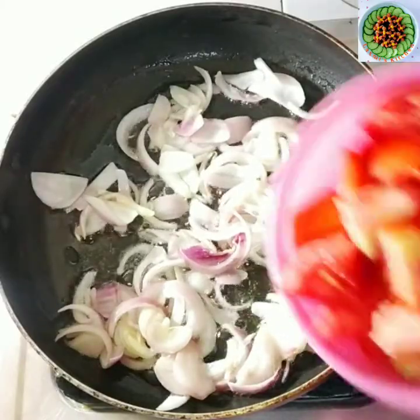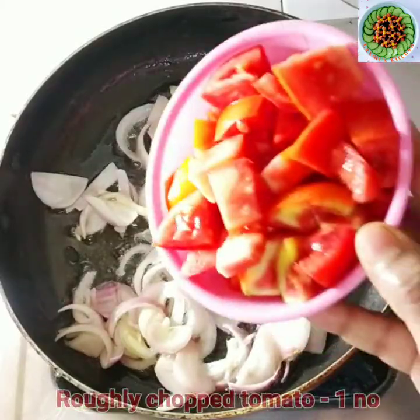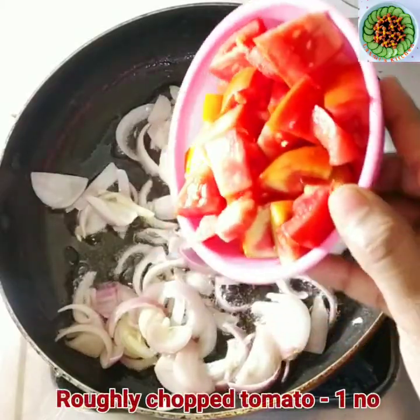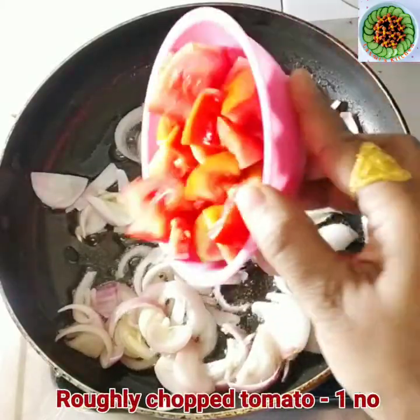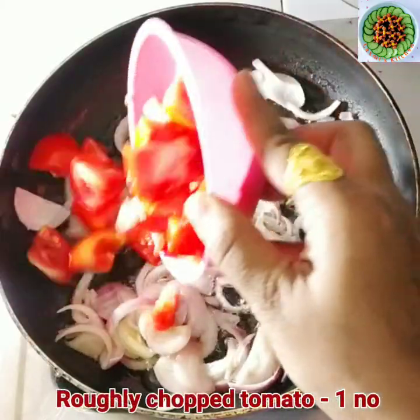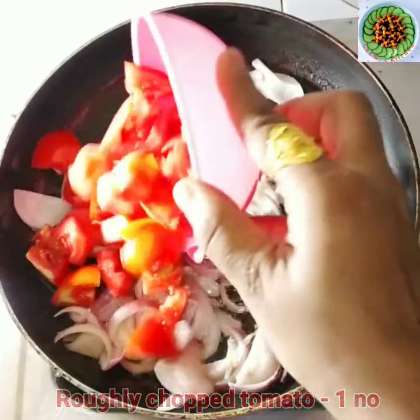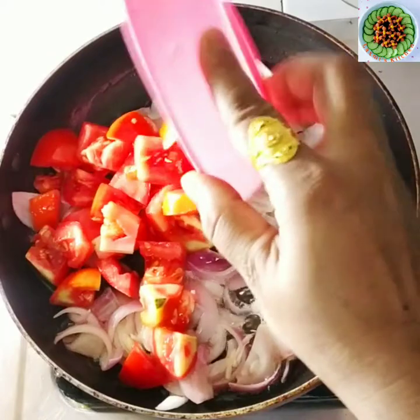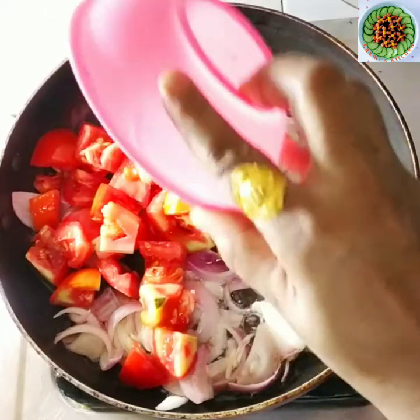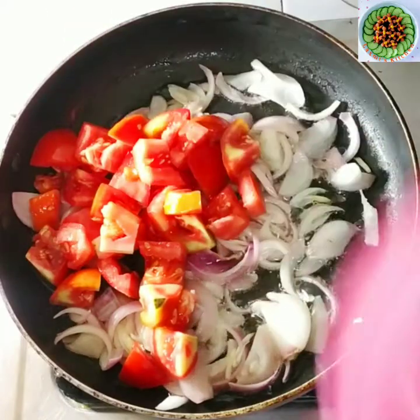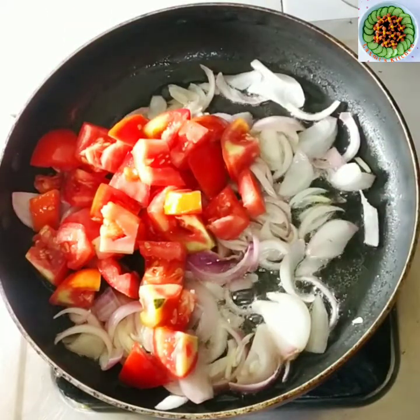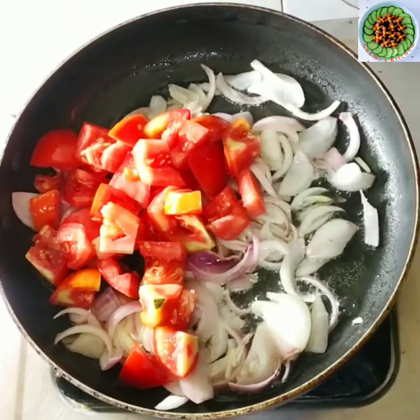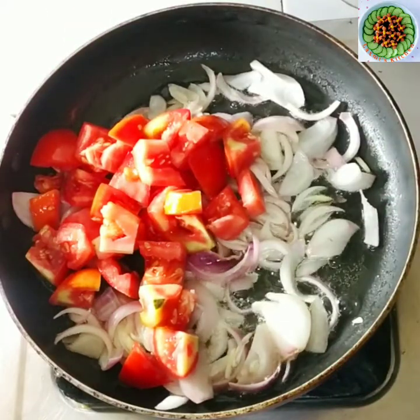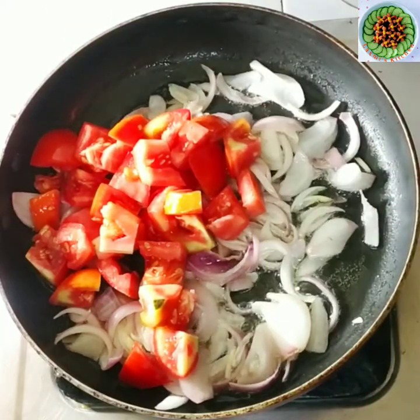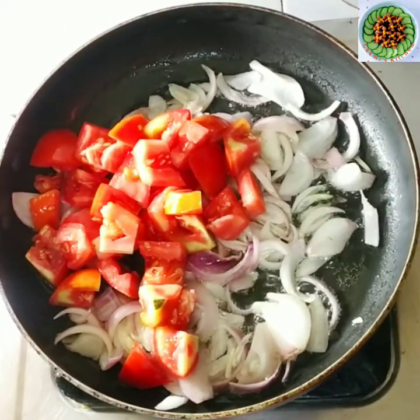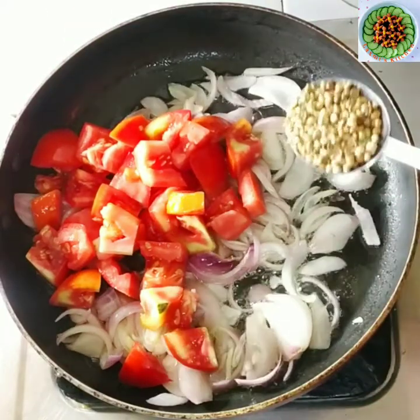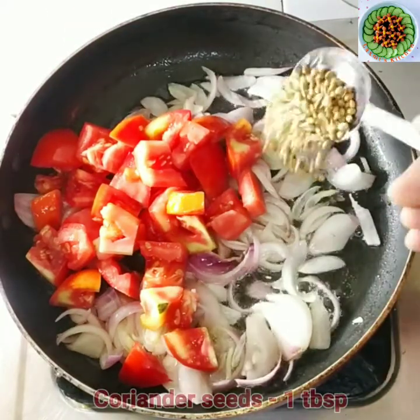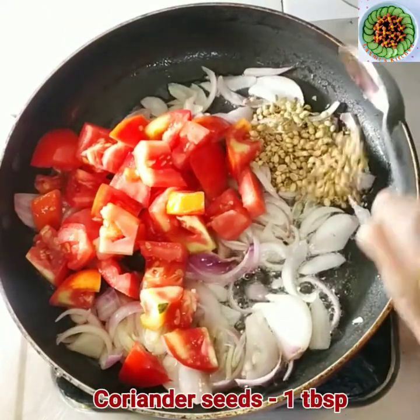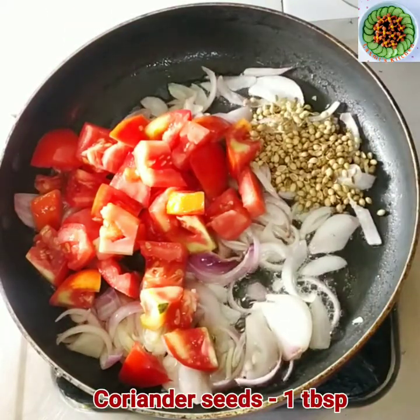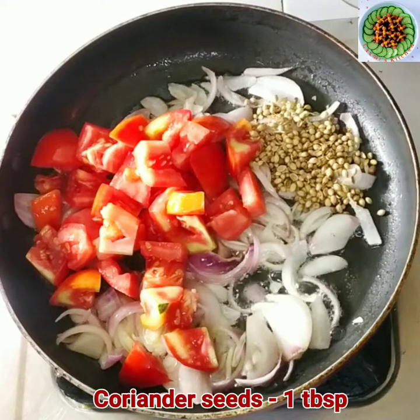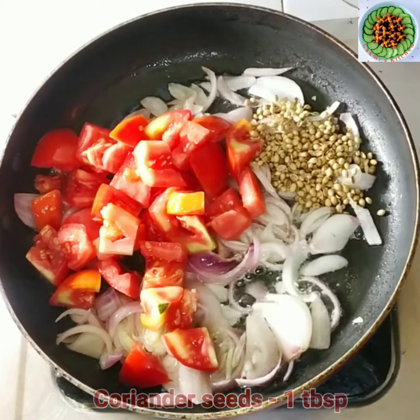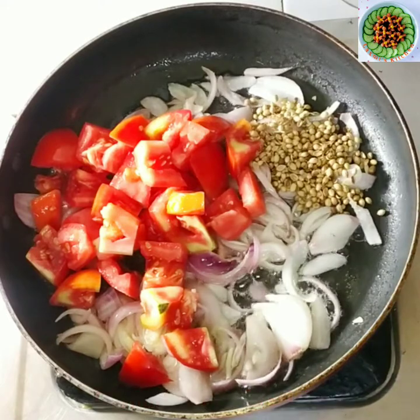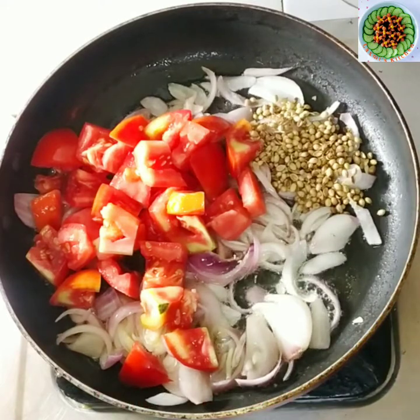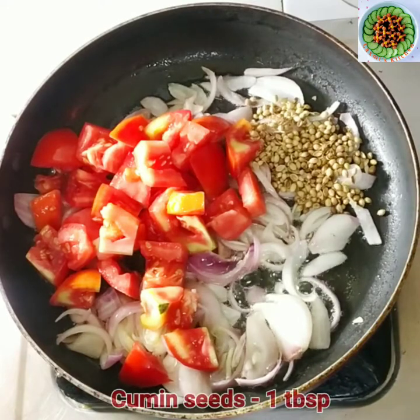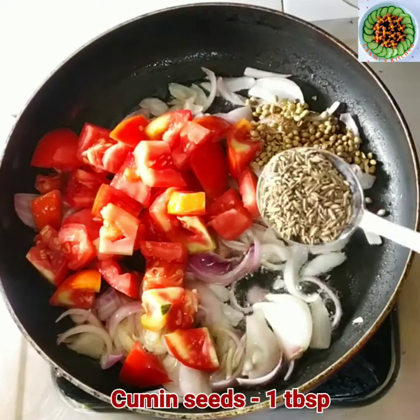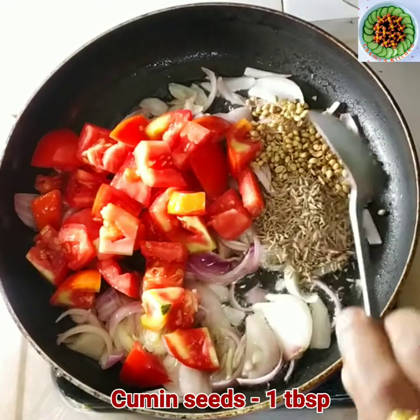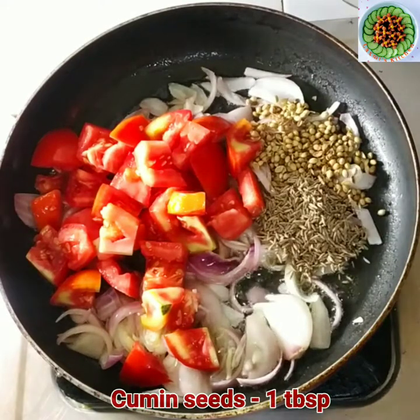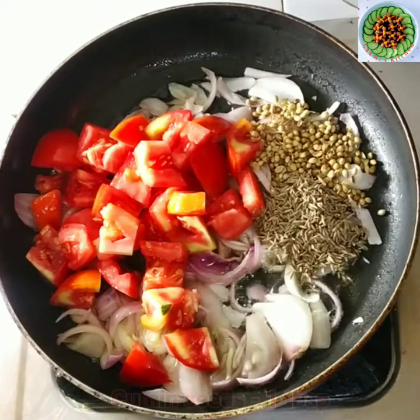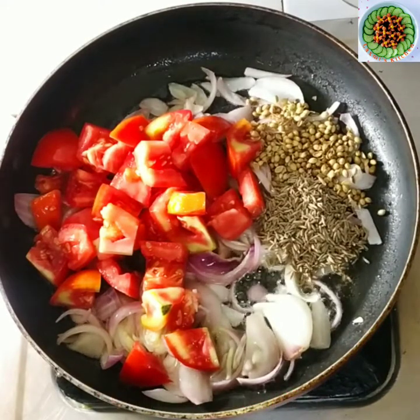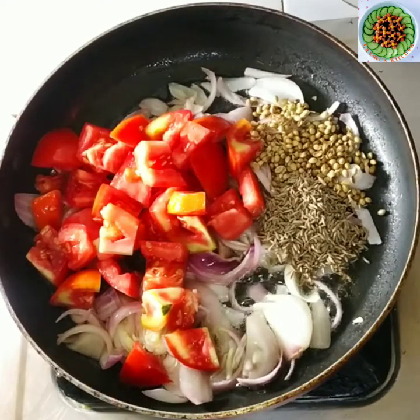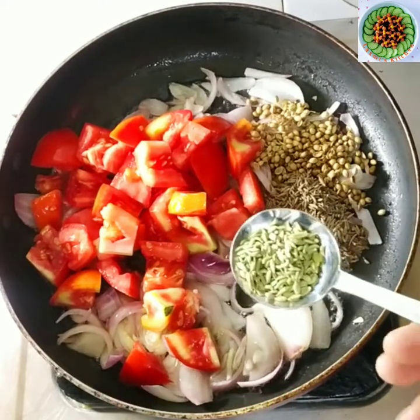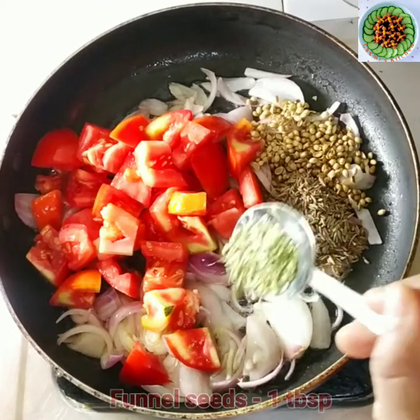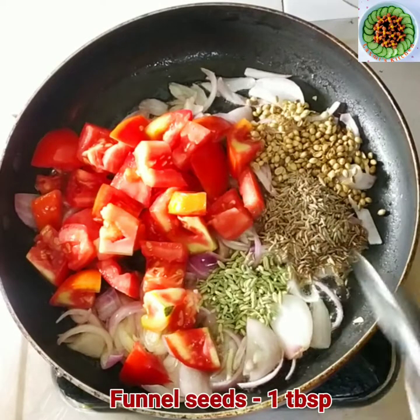Now we will add 1 big tomato. Add 1 tomato. We will add 2 tomatoes total.